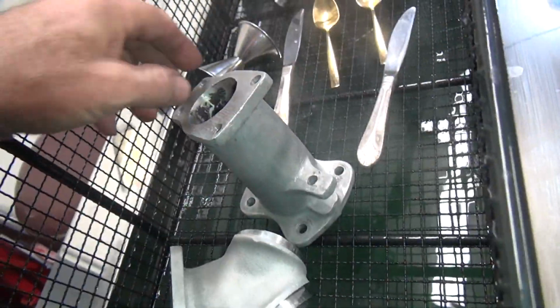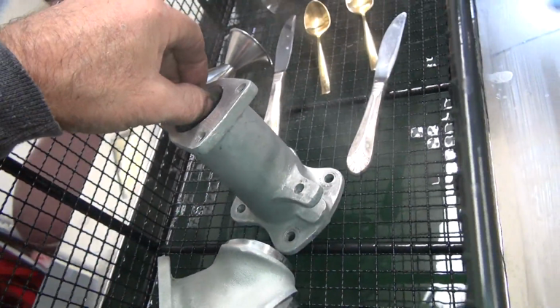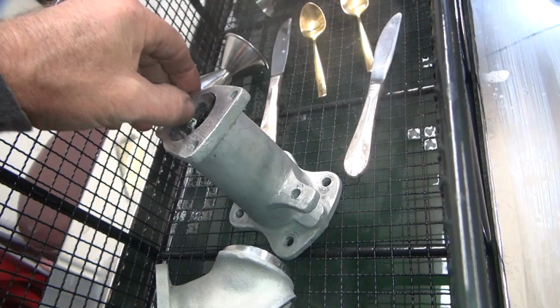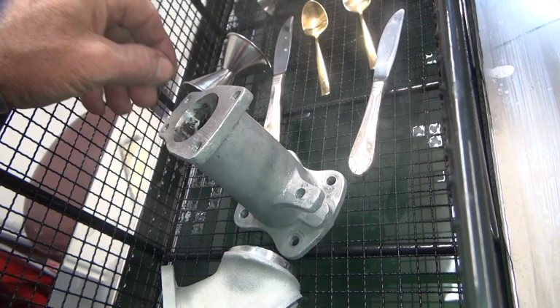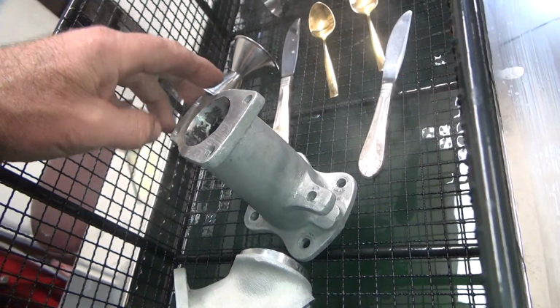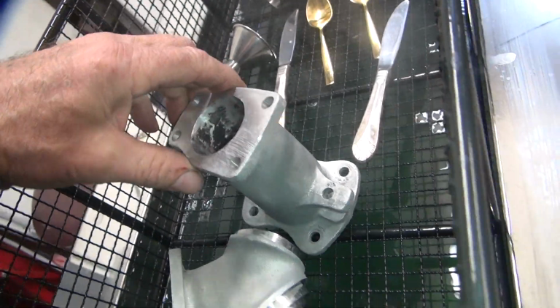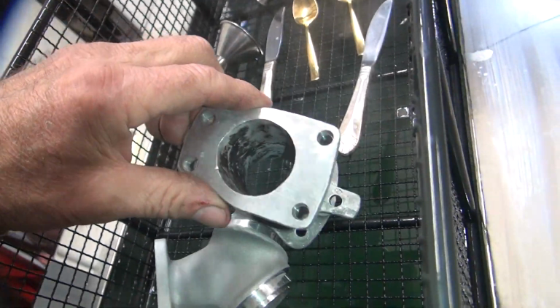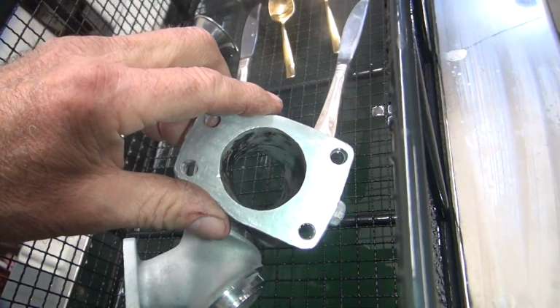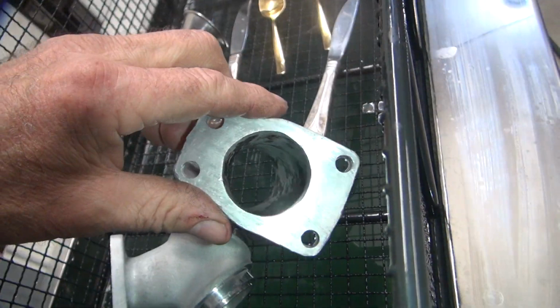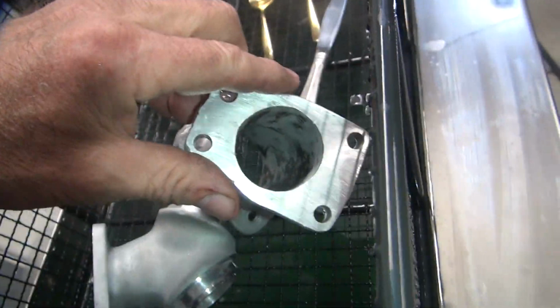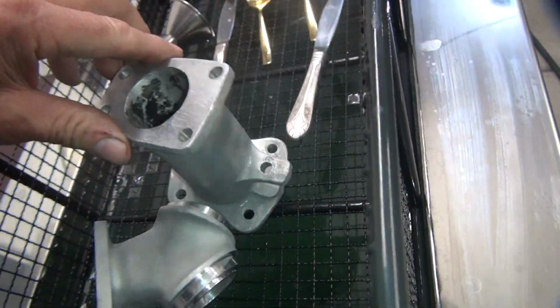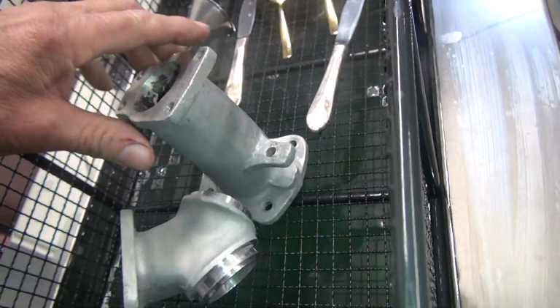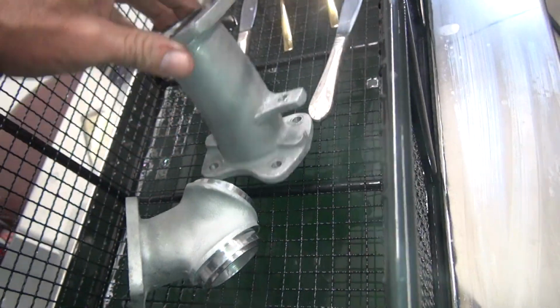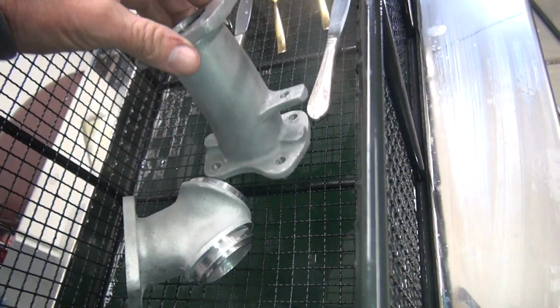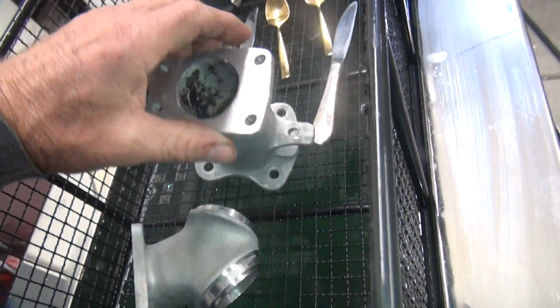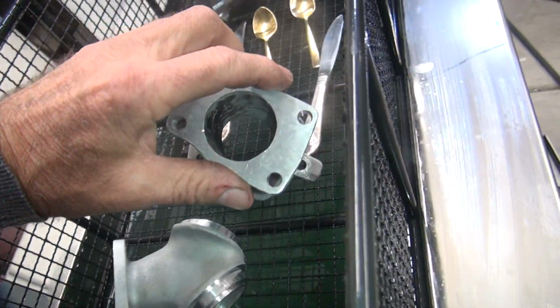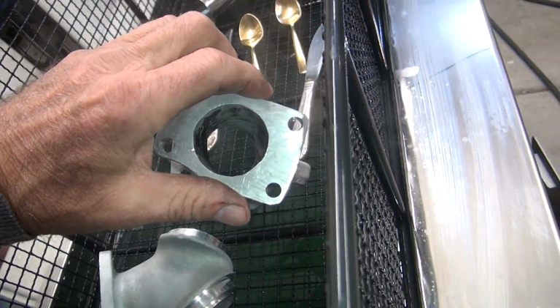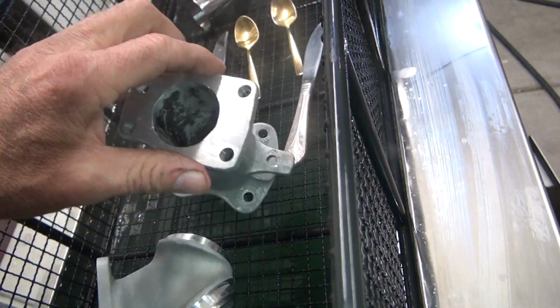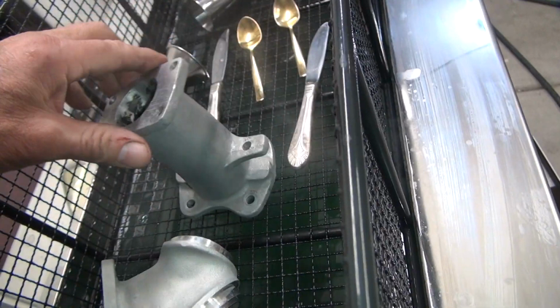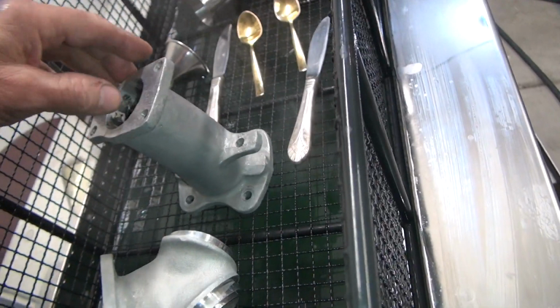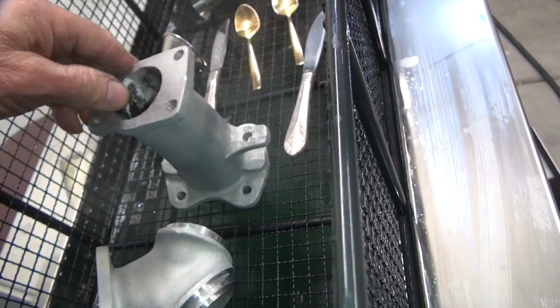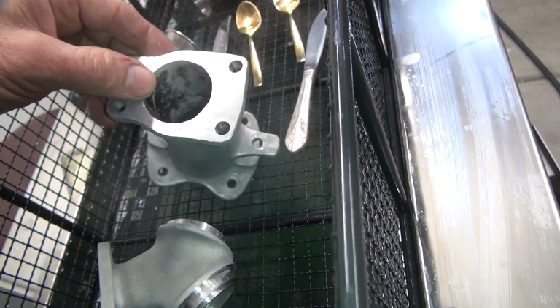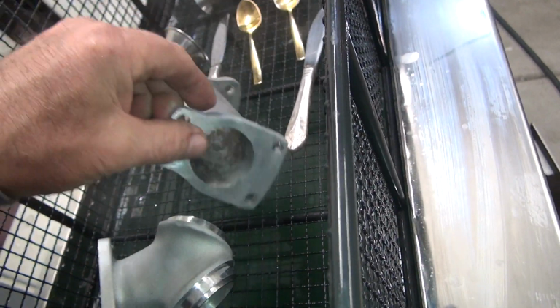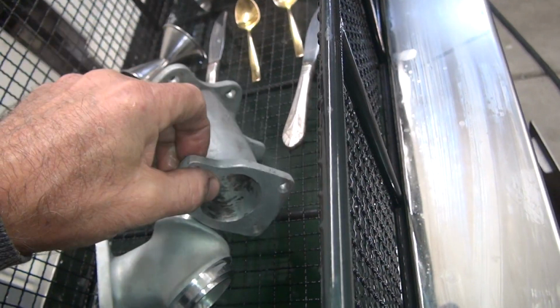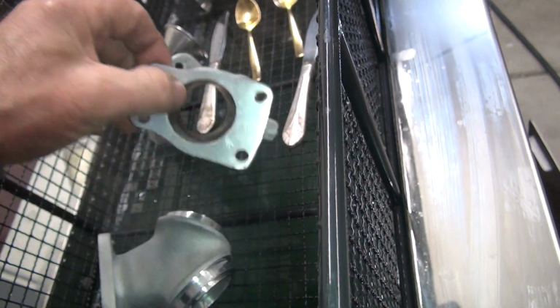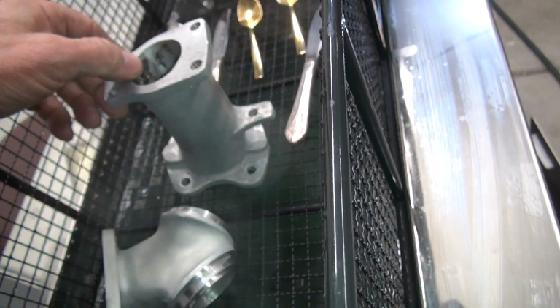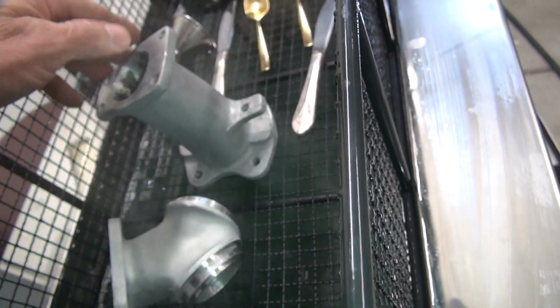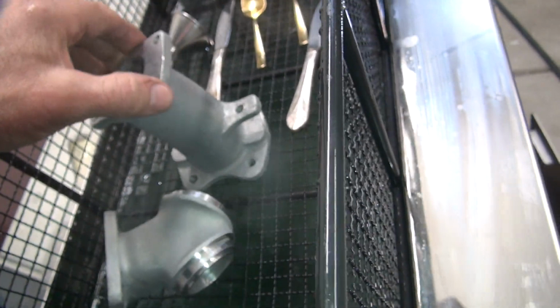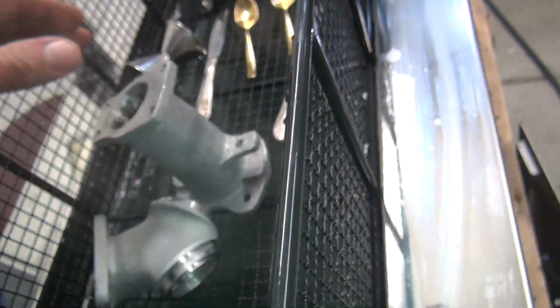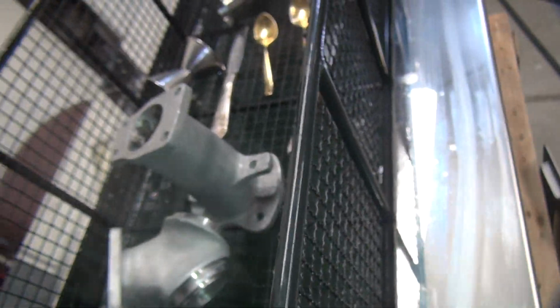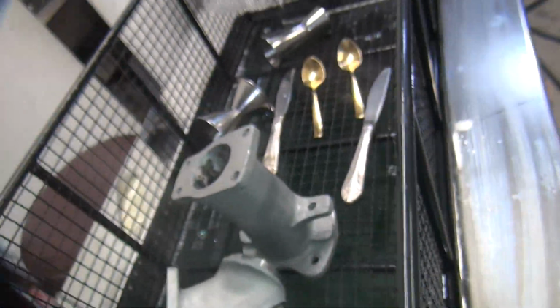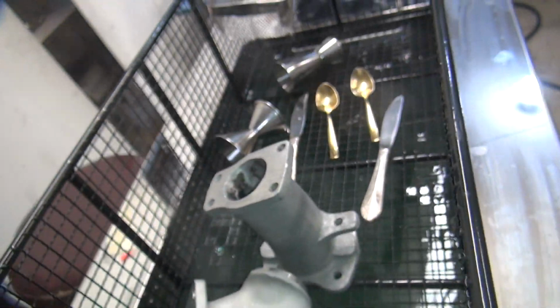Yeah, the carbon gets soft. He's barely just touching with anything and it takes it all off. Inside of a tube doesn't clean as good, but it looks pretty good though.